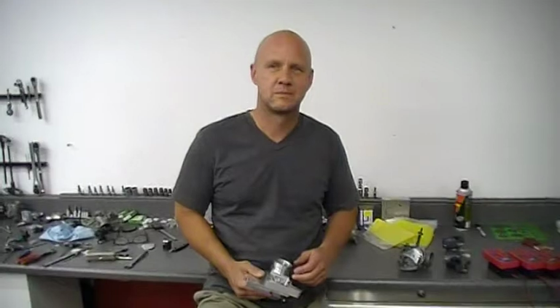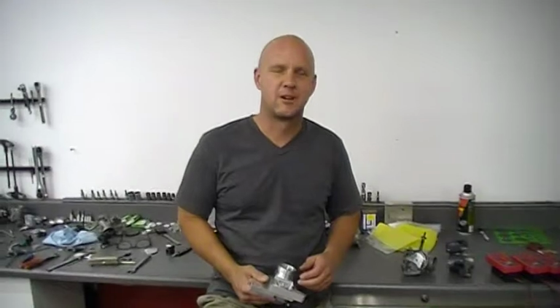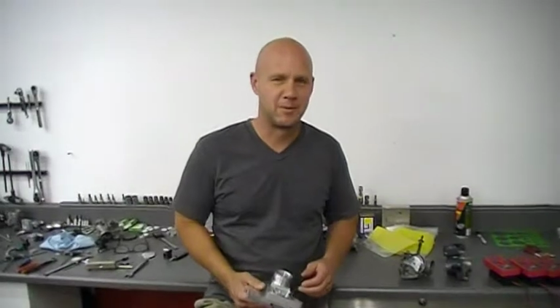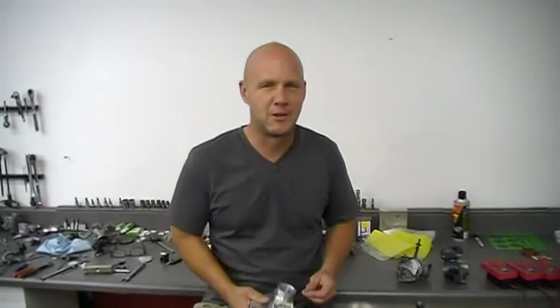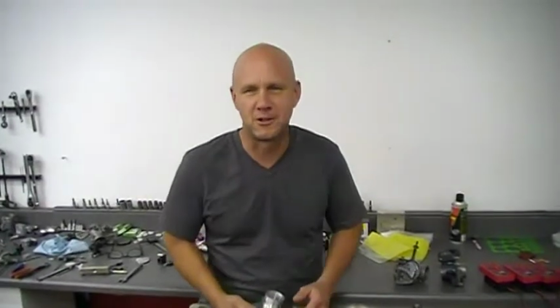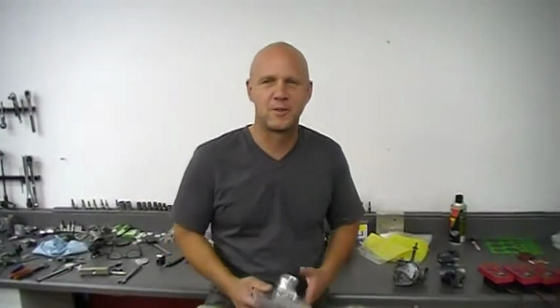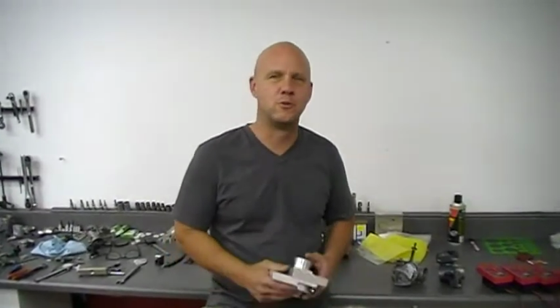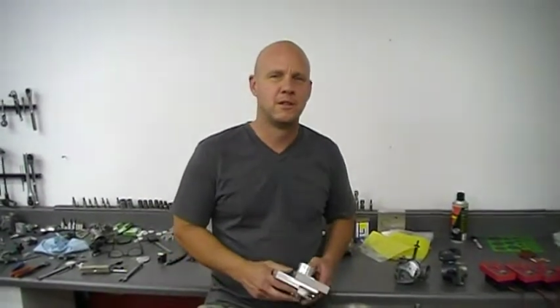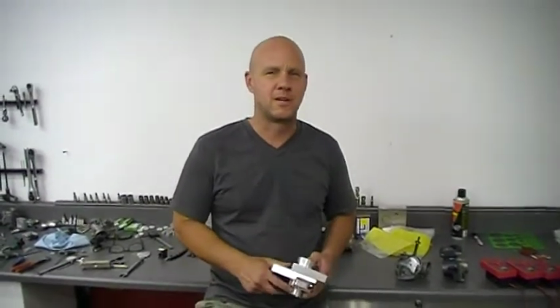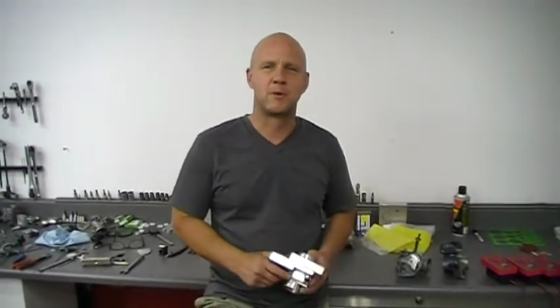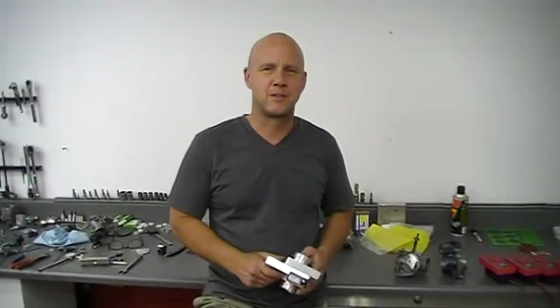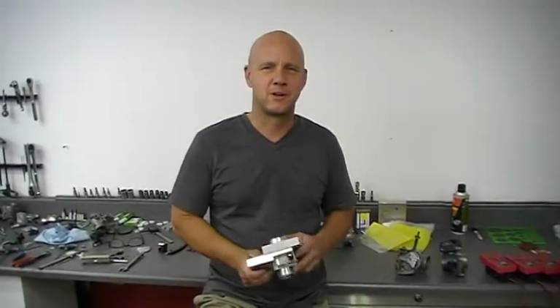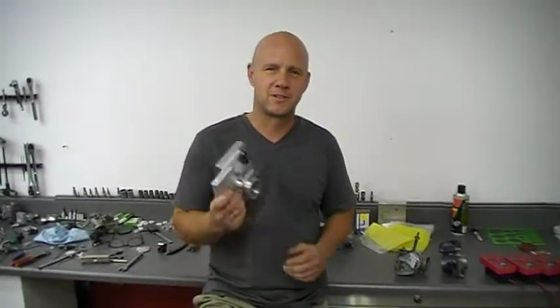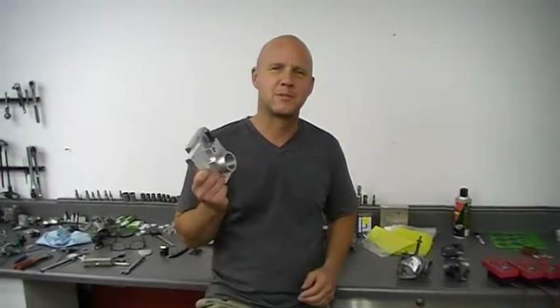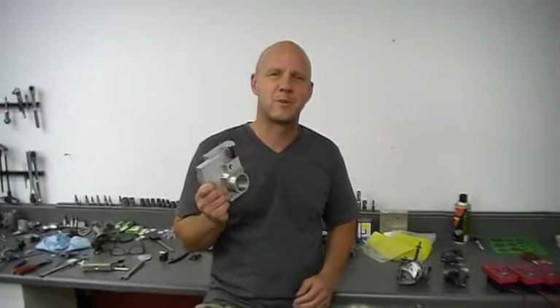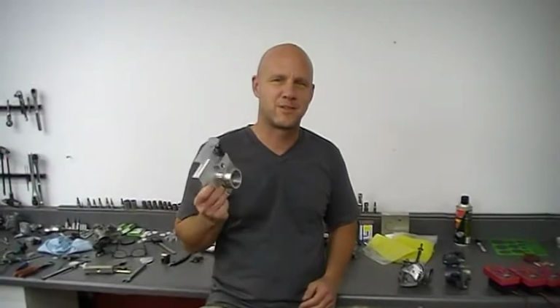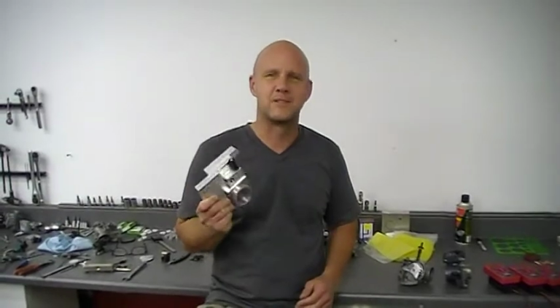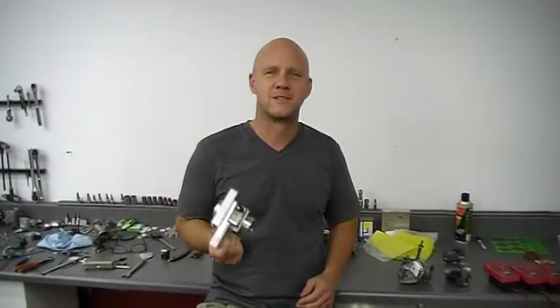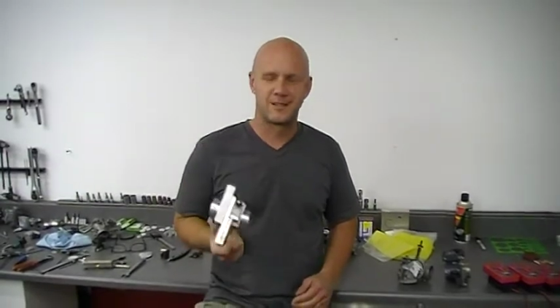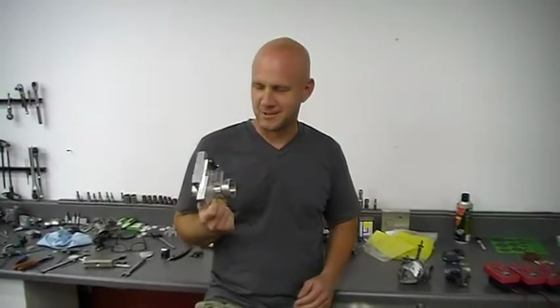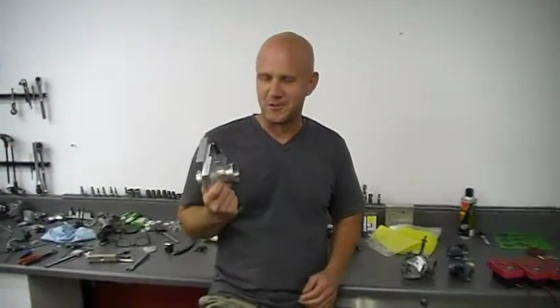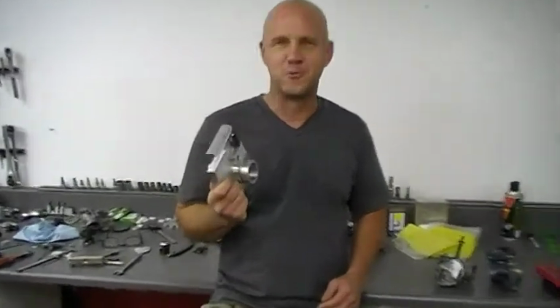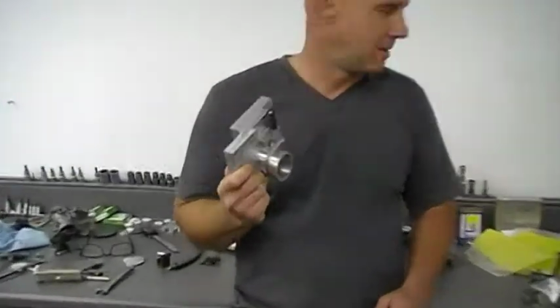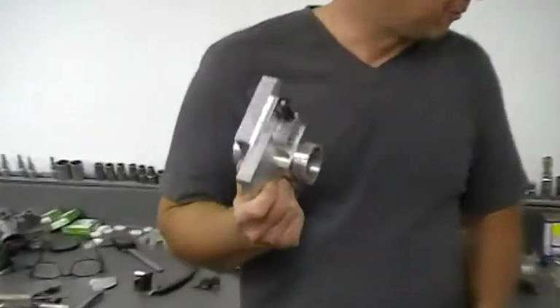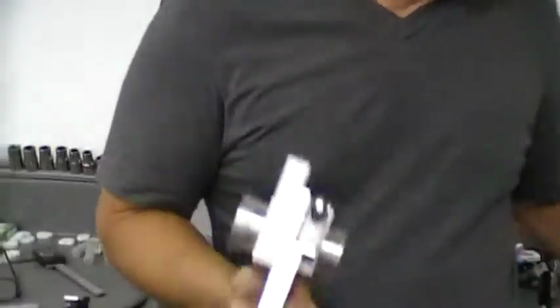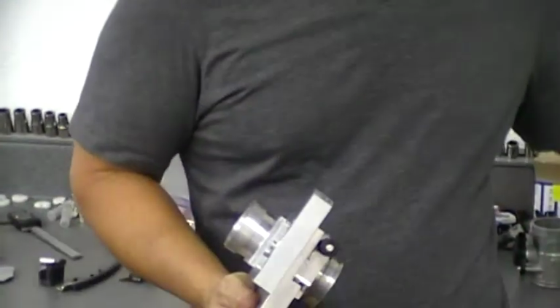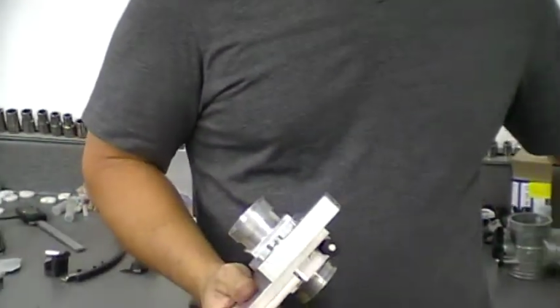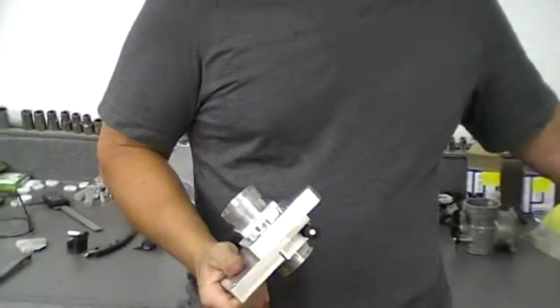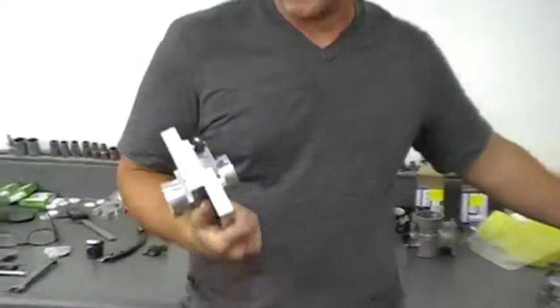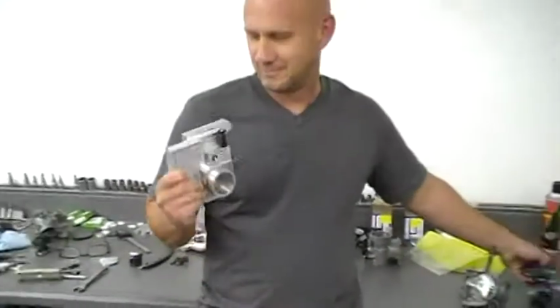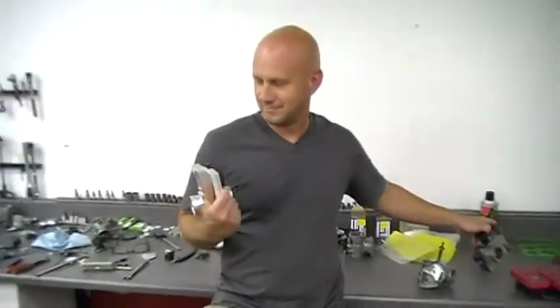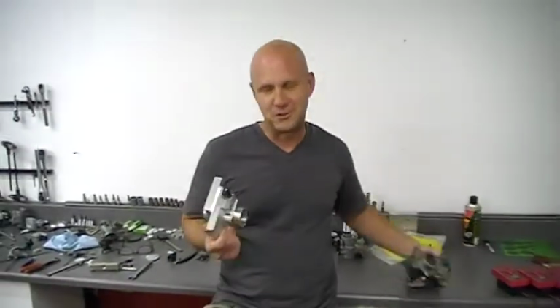I'm here to talk to you about the new Simon Smart Body. This is called the Simon Smart Body Thesis. This is the new evolutionary chain.